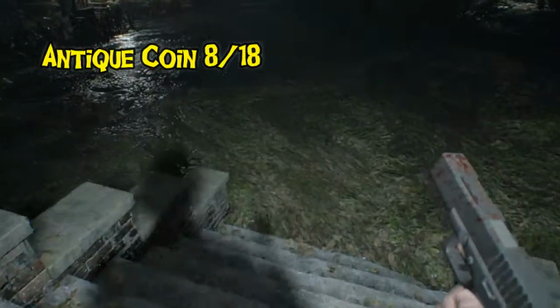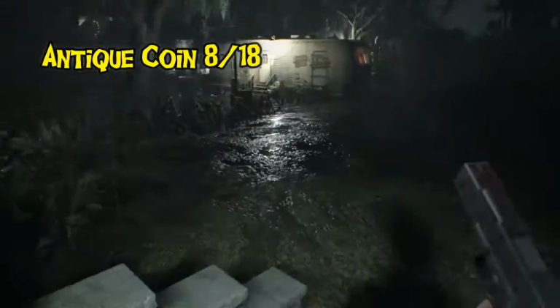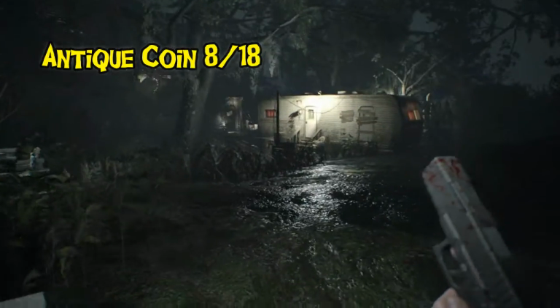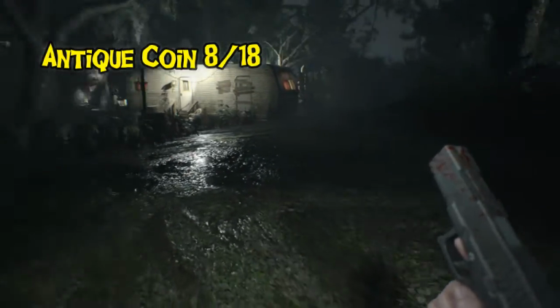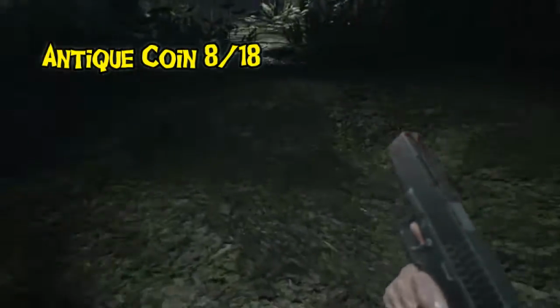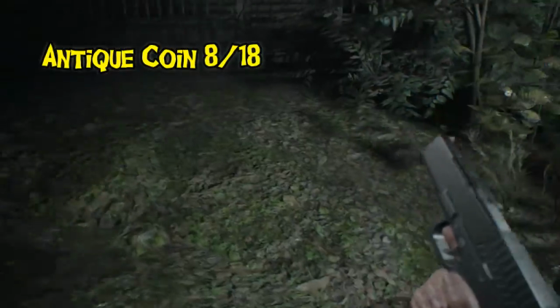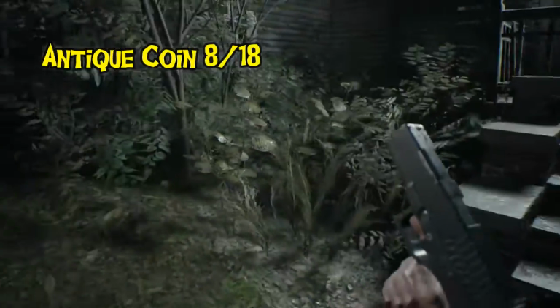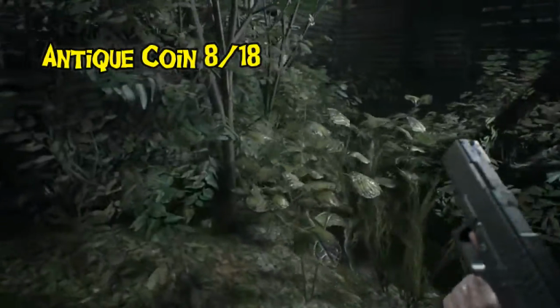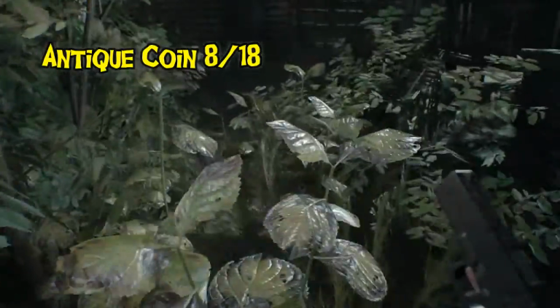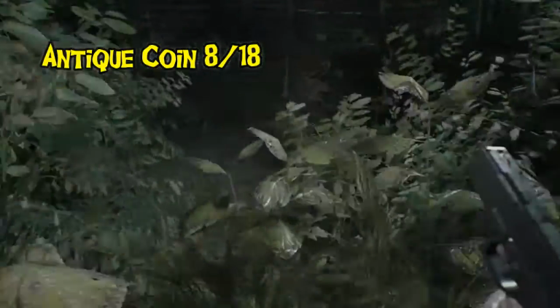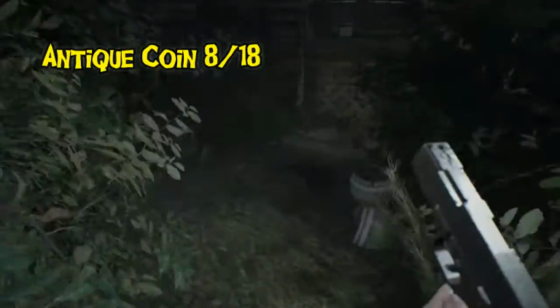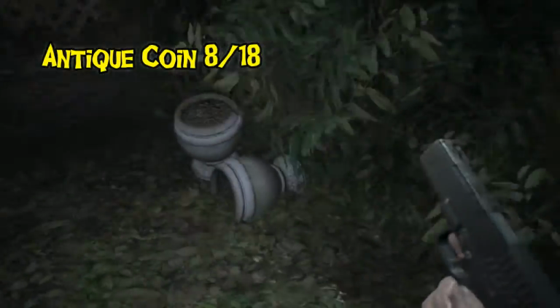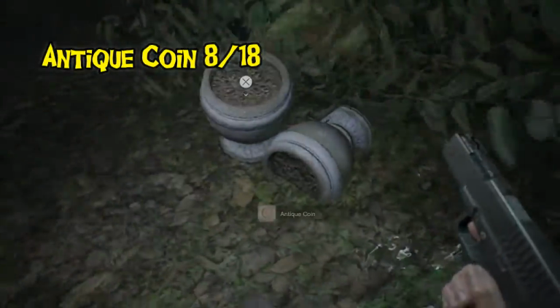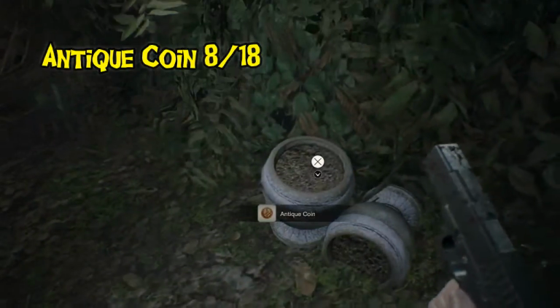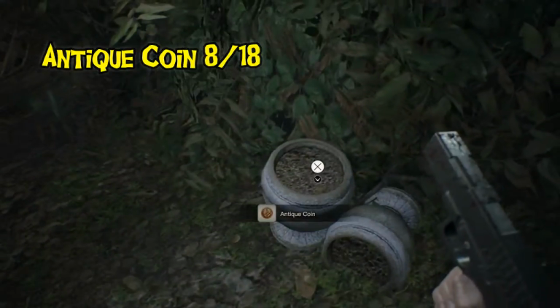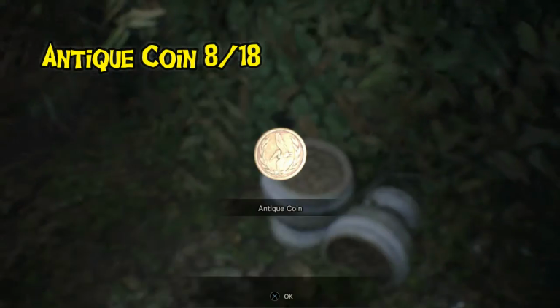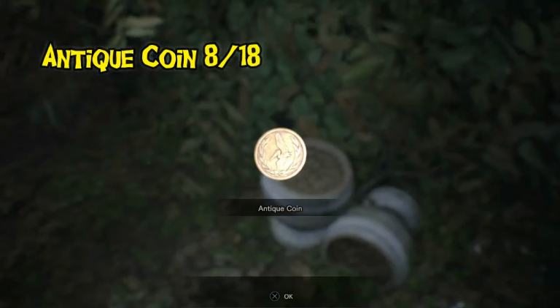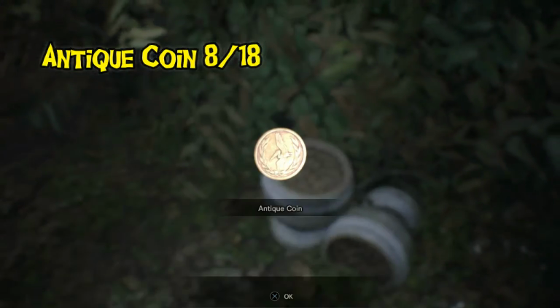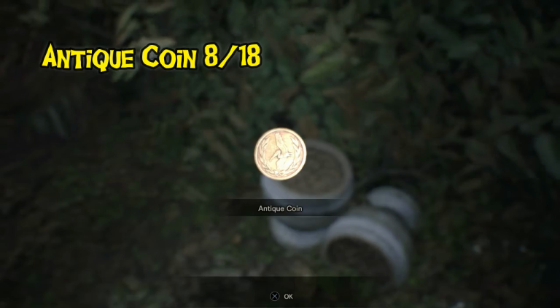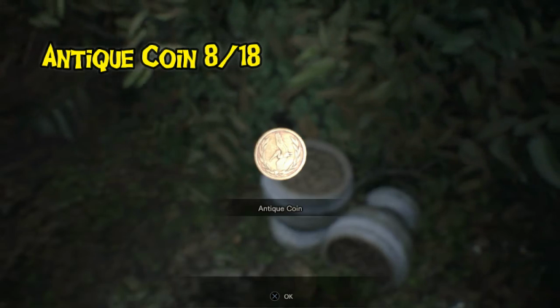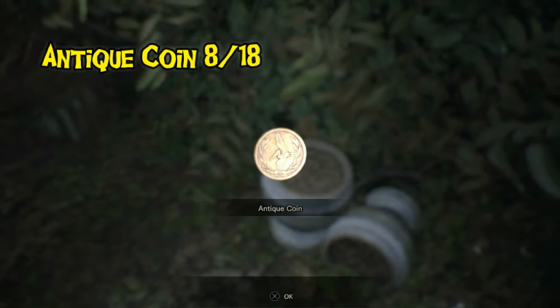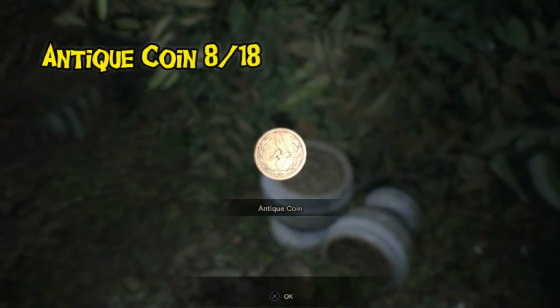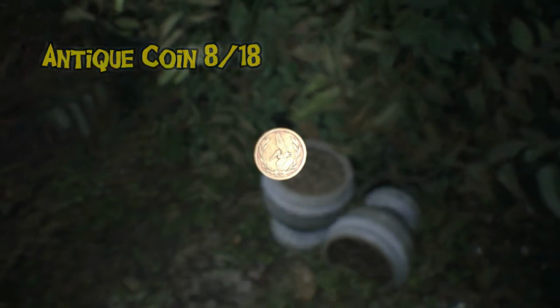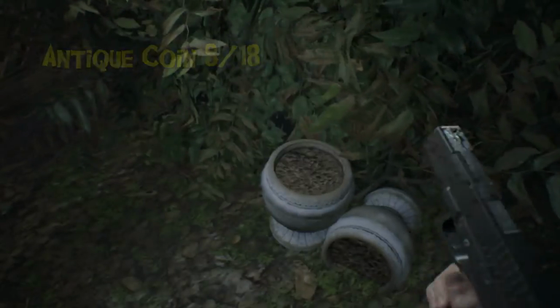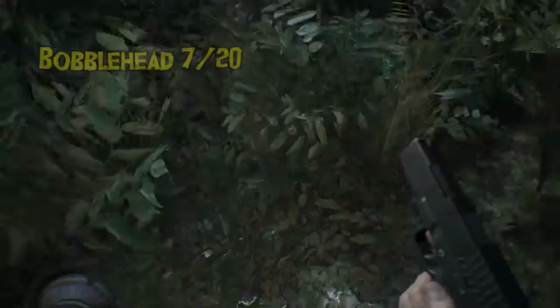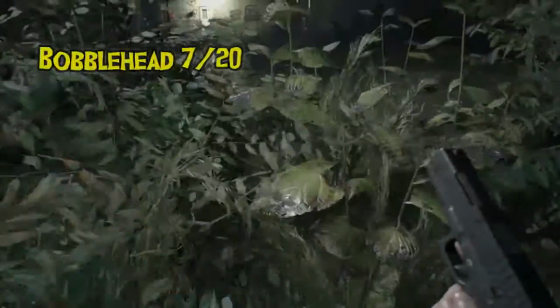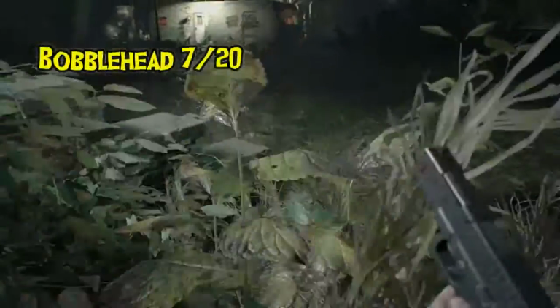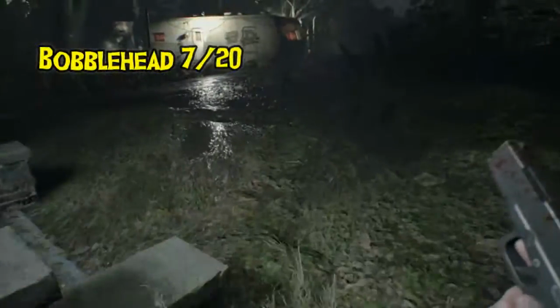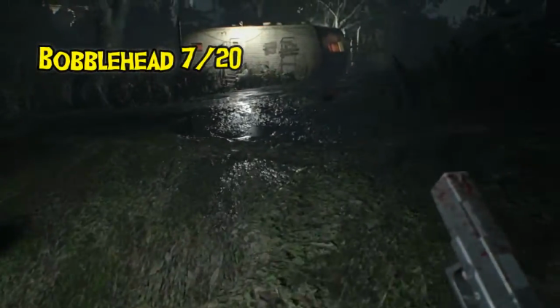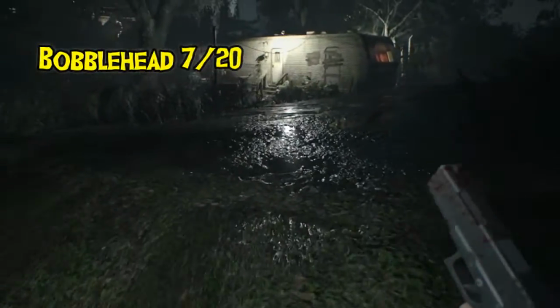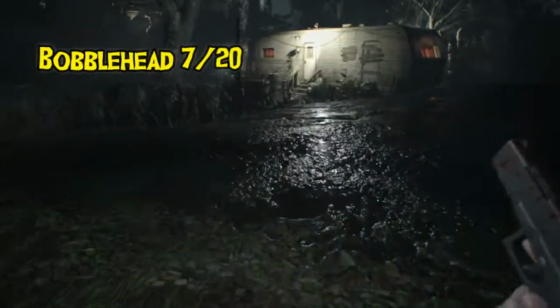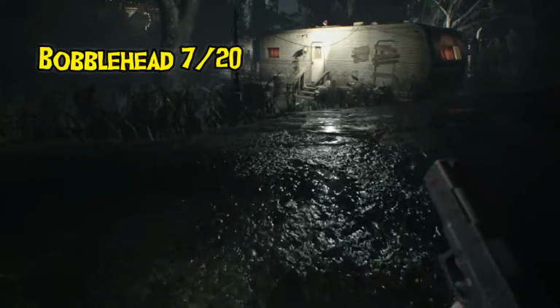Once we've made our way outside and collected all the cerberus keys, there's another antique coin that I missed on my first playthrough — antique coin number eight, found in the flower pot. Then there's a bobblehead underneath the steps leading into the trailer.